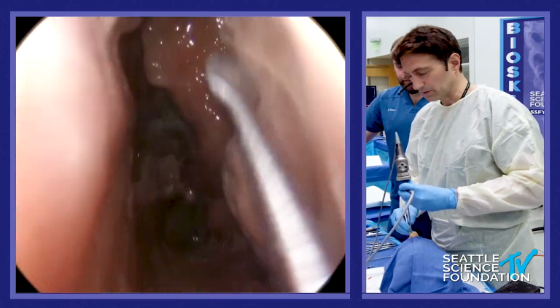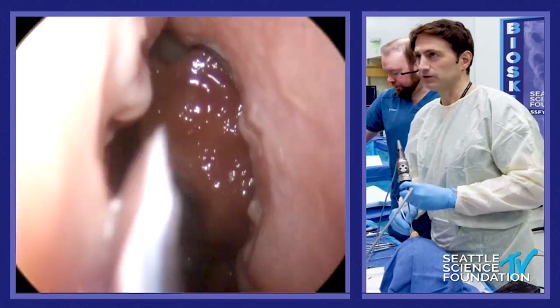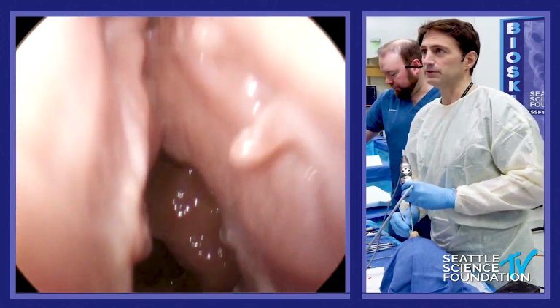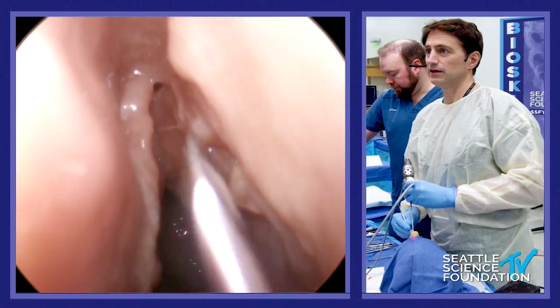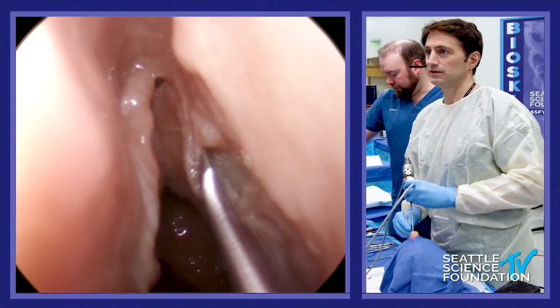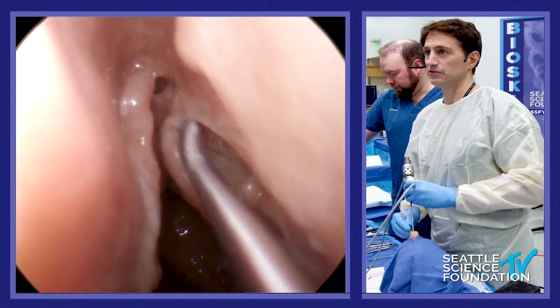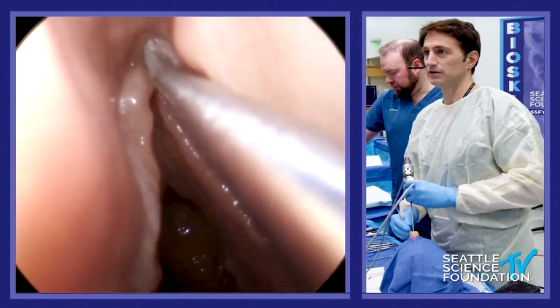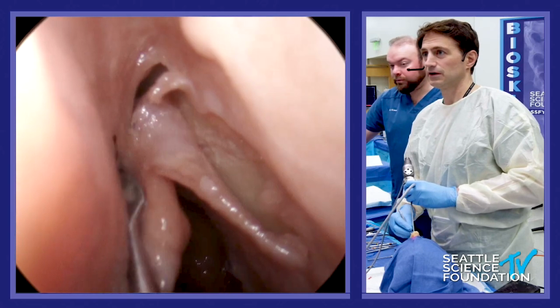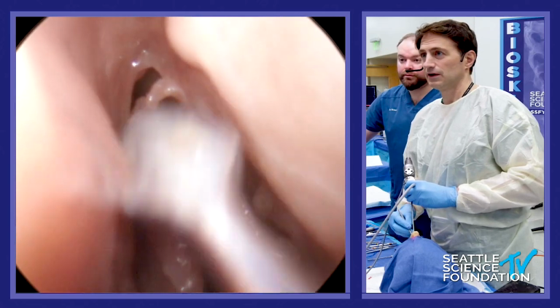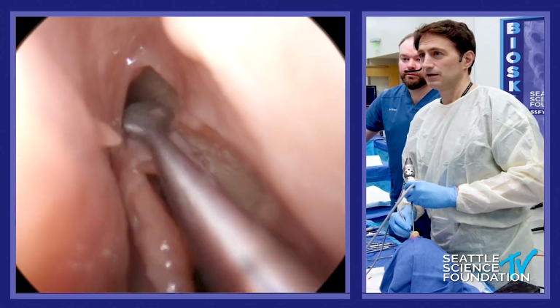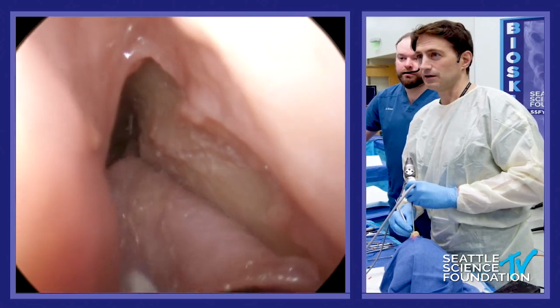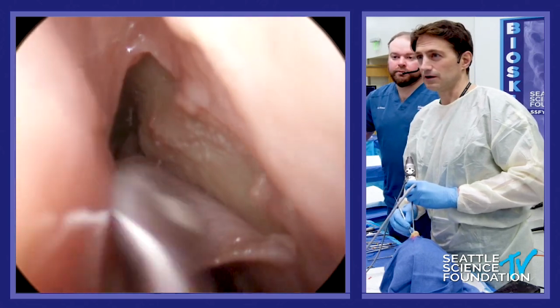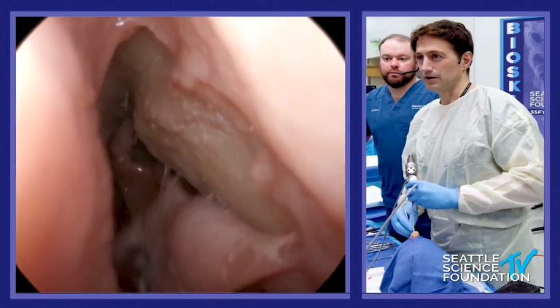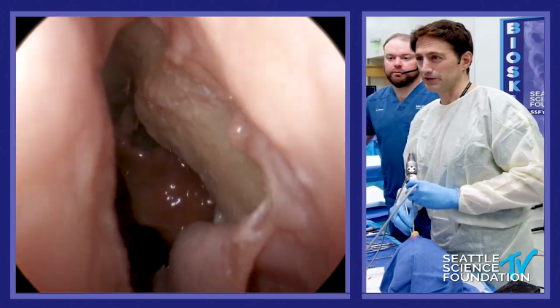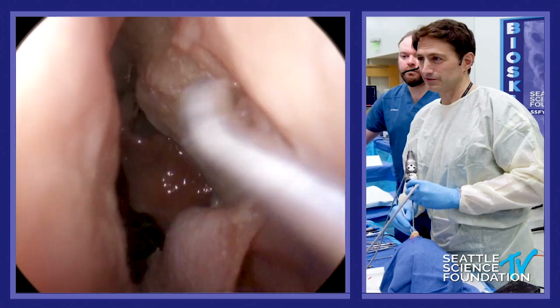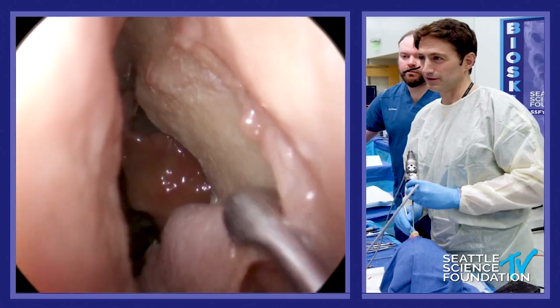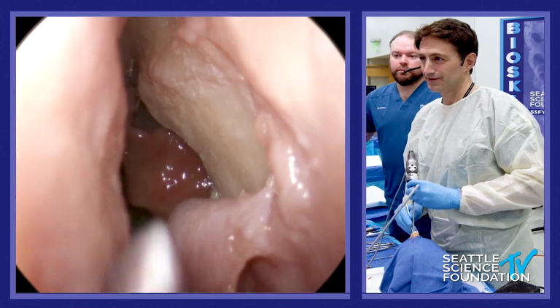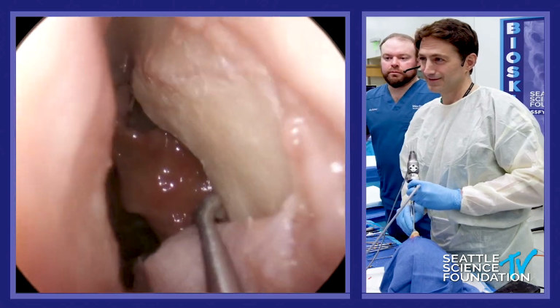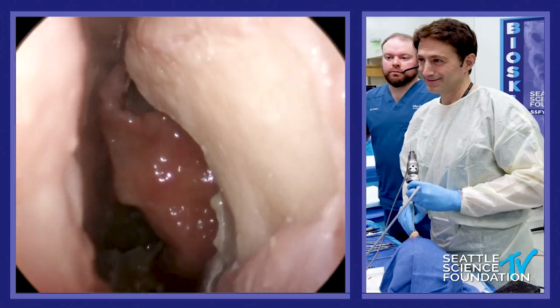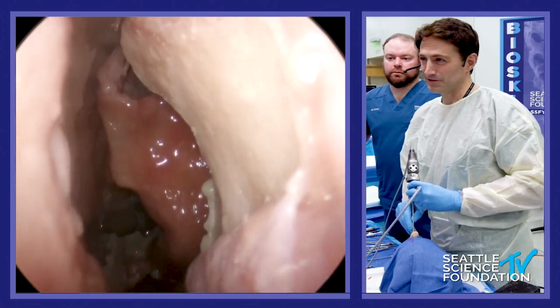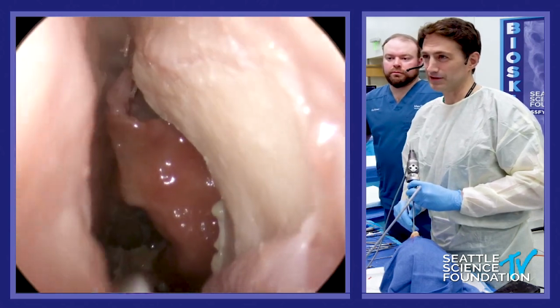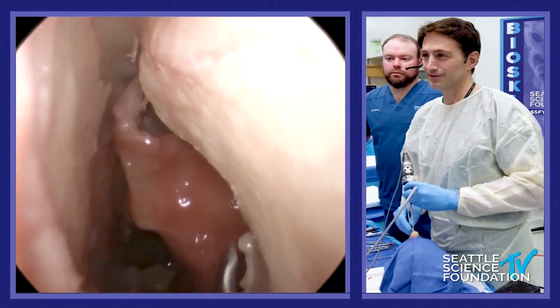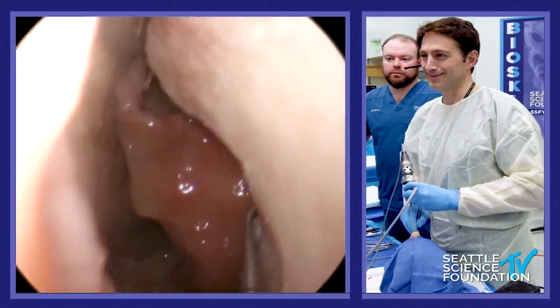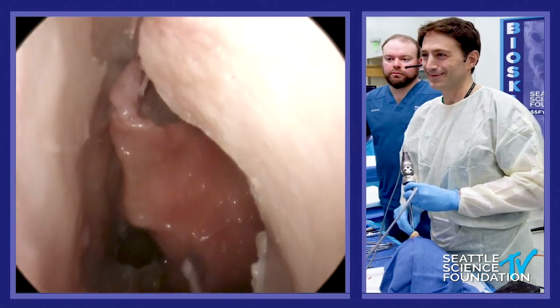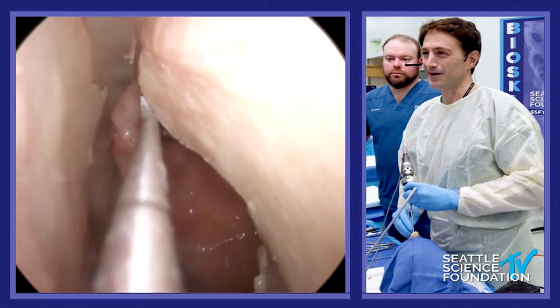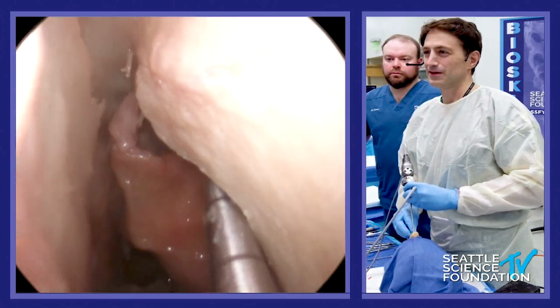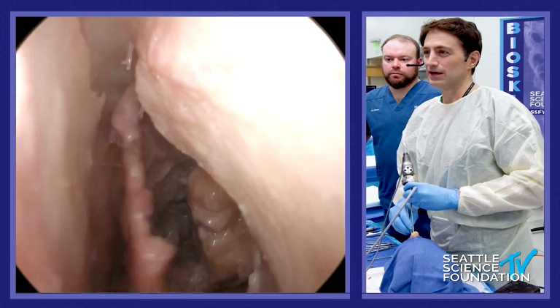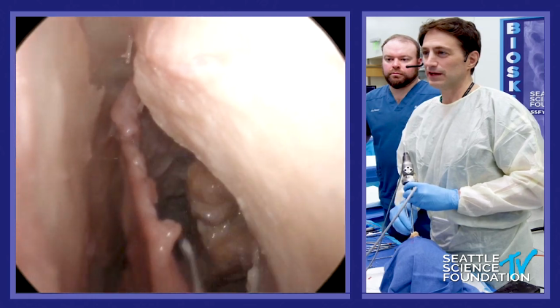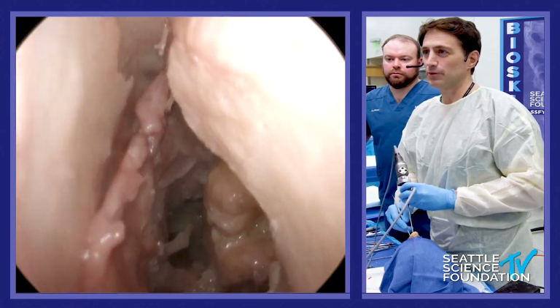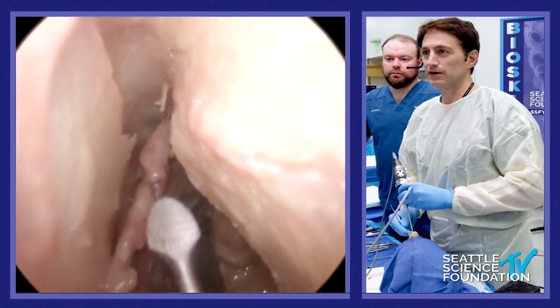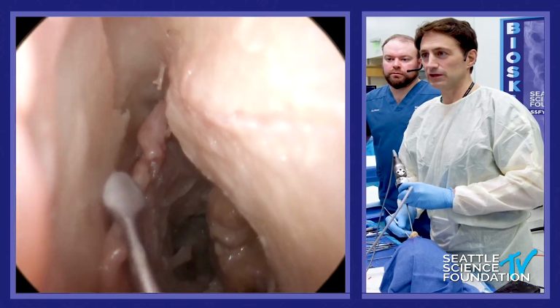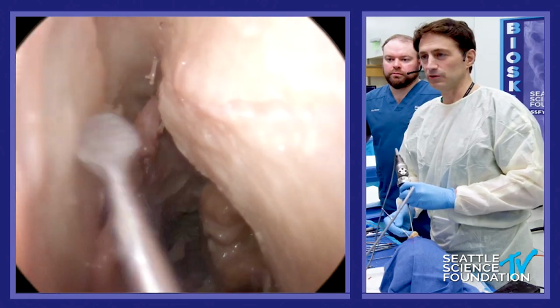Let me show you the flap on this side — here it is. Arif tried to kill it during his dissection. All right, so now we've got both areas really exposed.